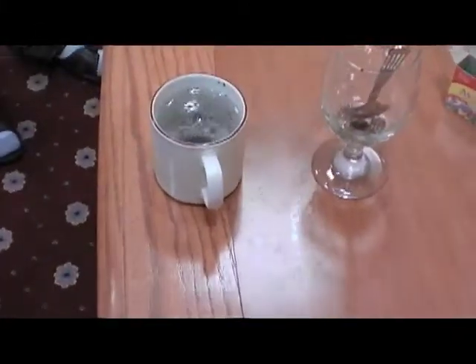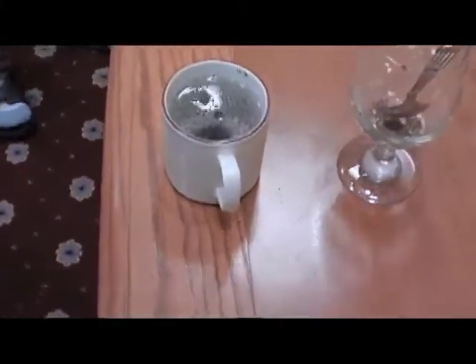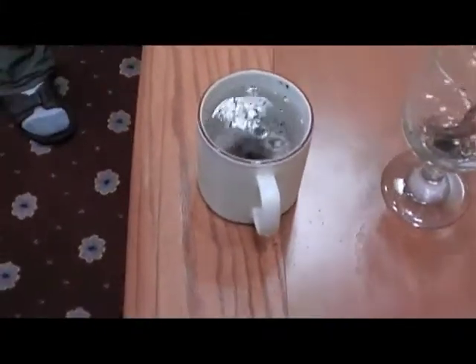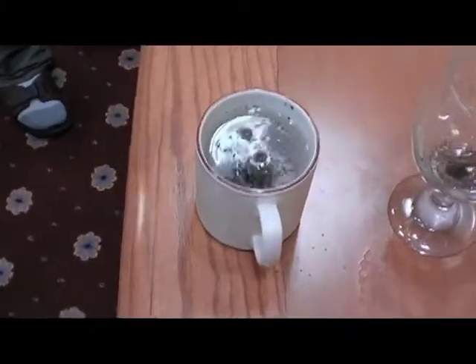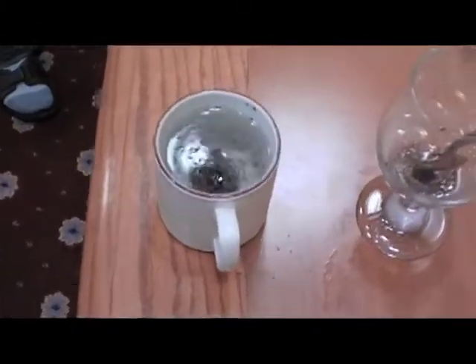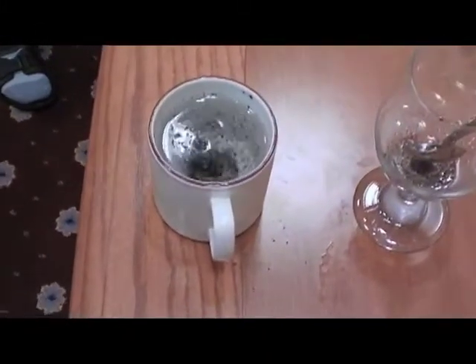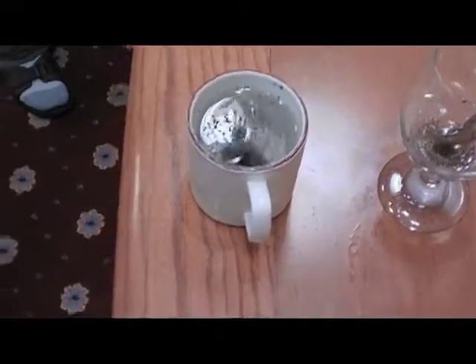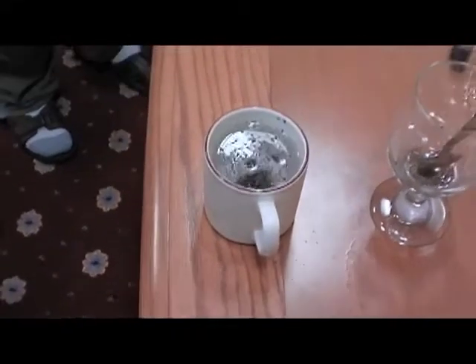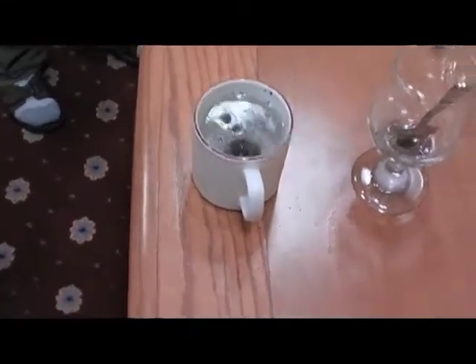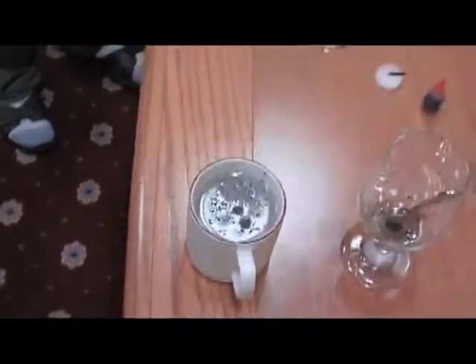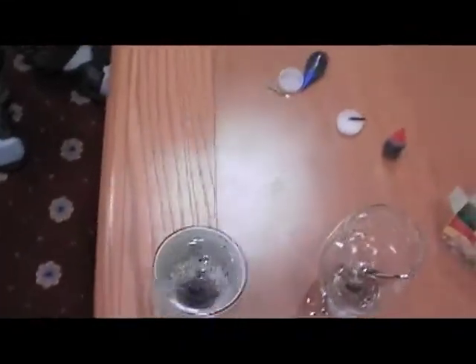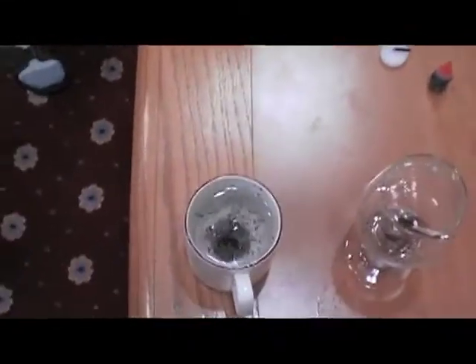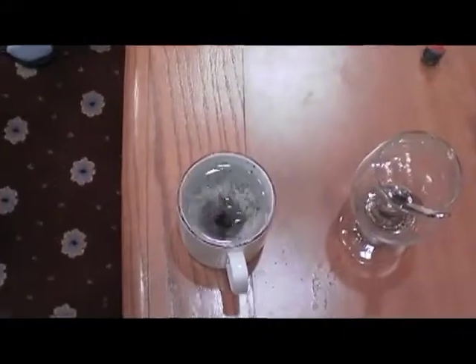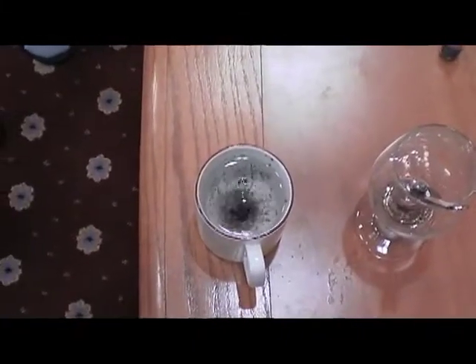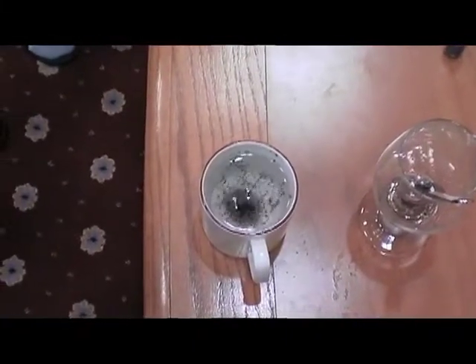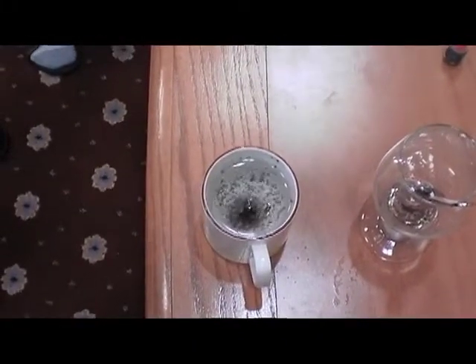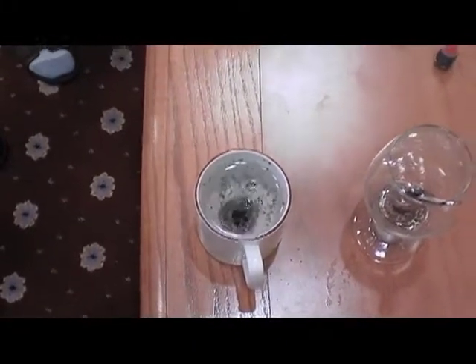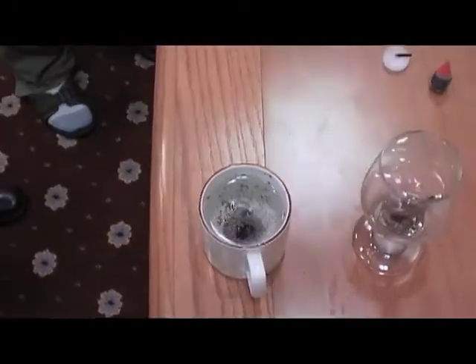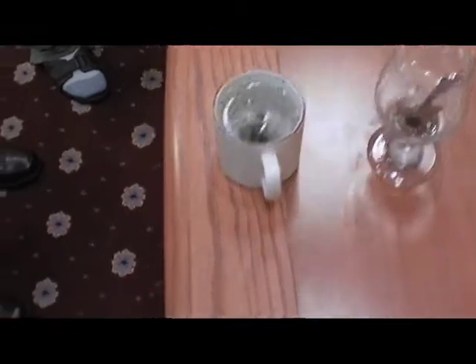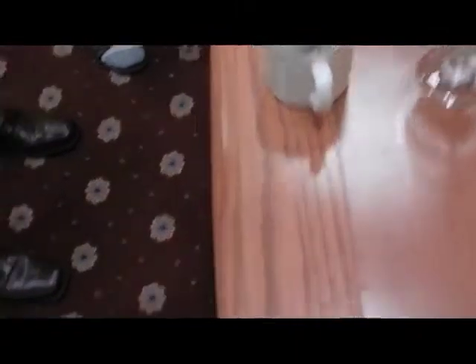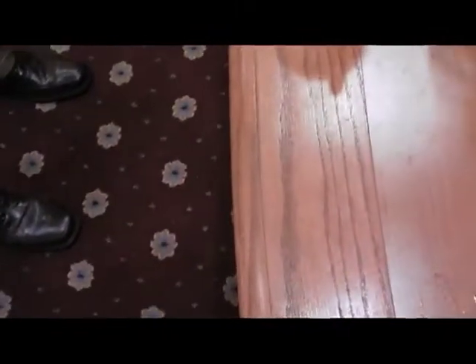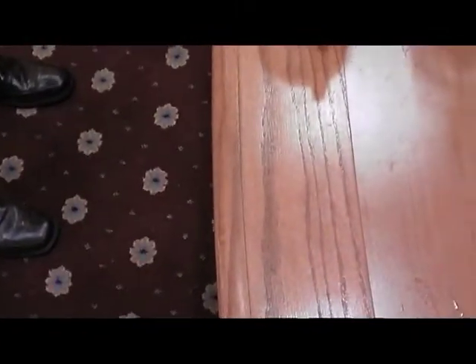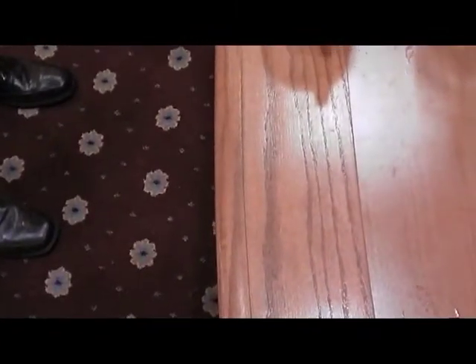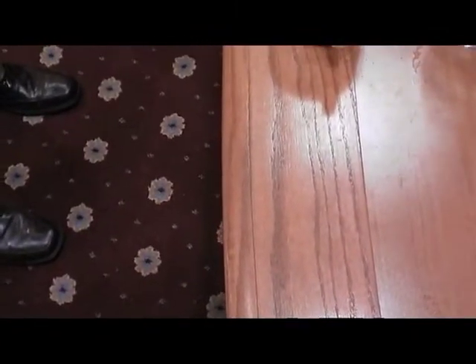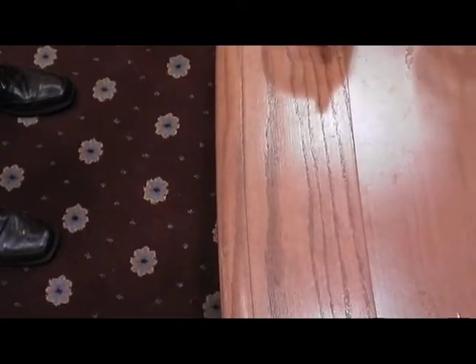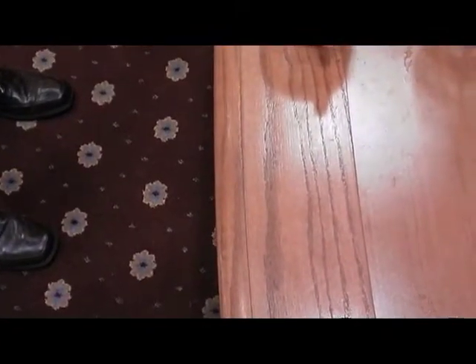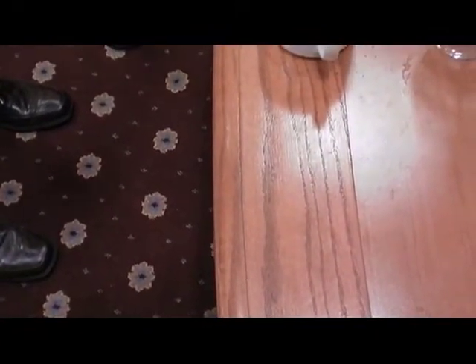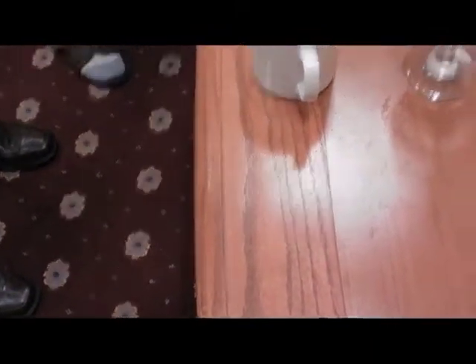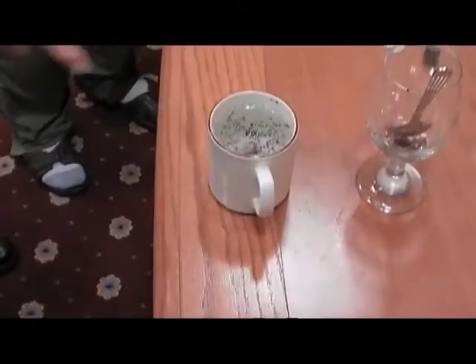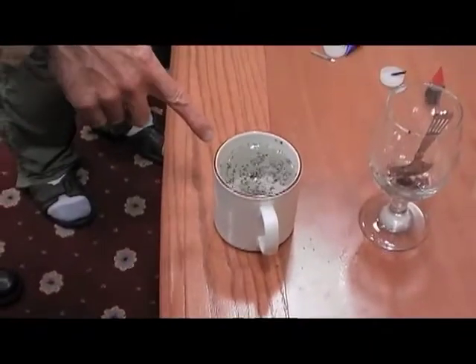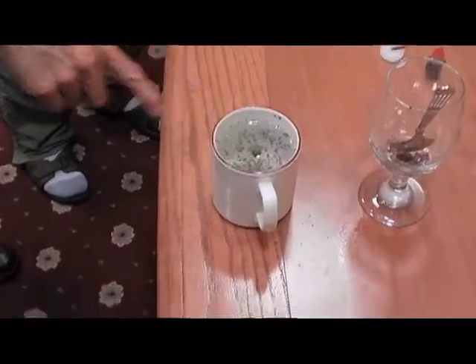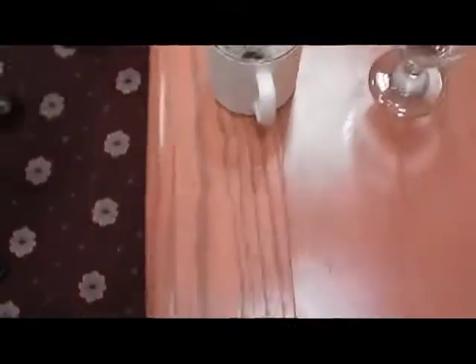Because the fluid is being slung to the outside, the pressure on the outside is higher. So on each tea leaf, the pressure out here is higher than it is over here, so it's pushed inward. And look how strong the effect is.